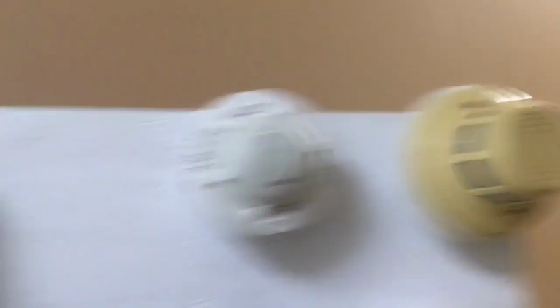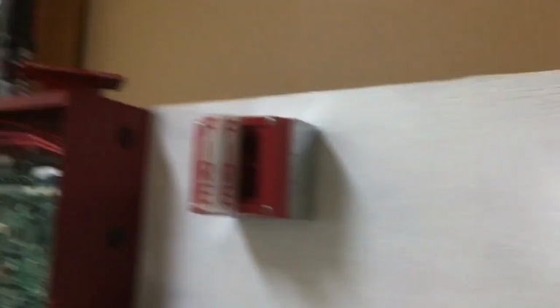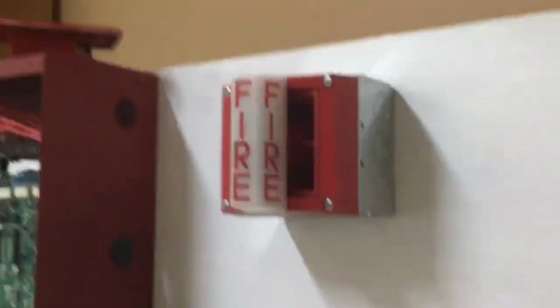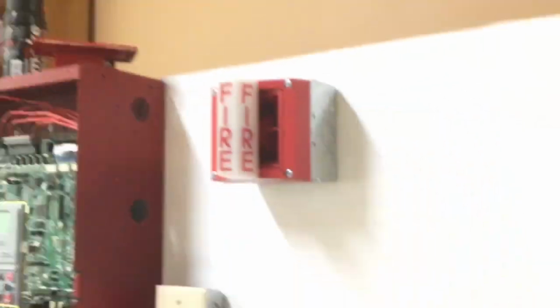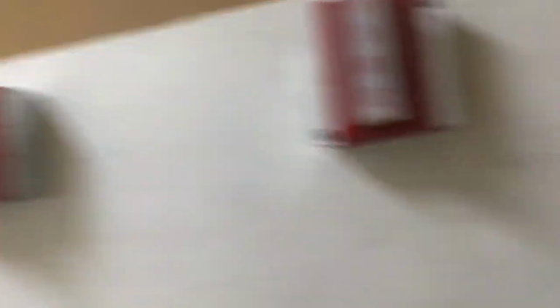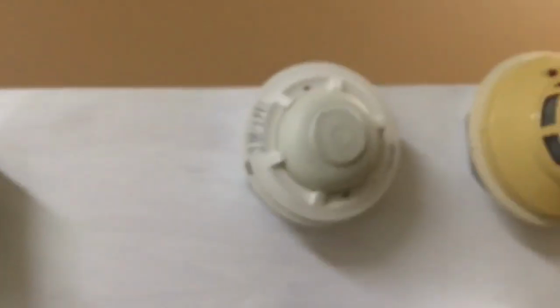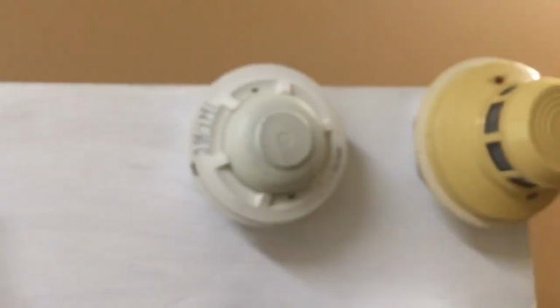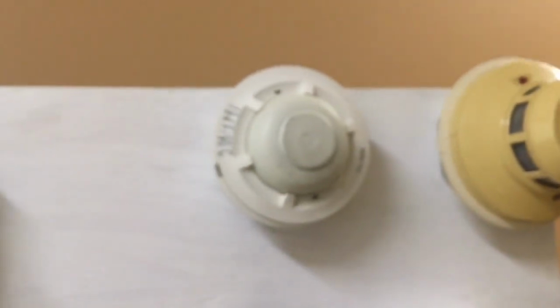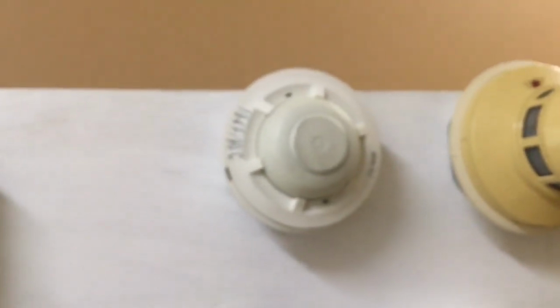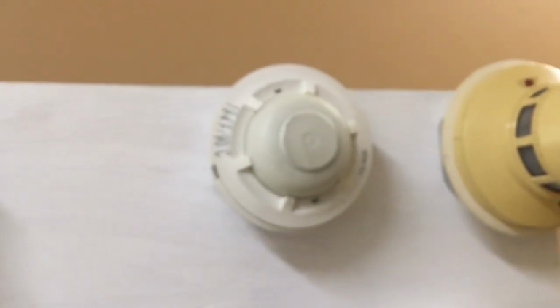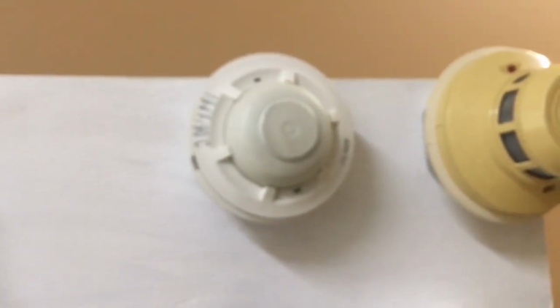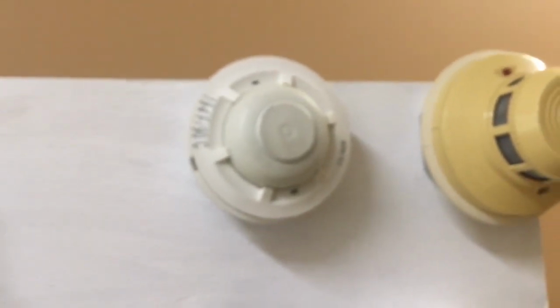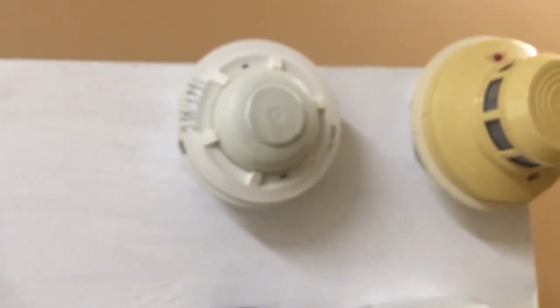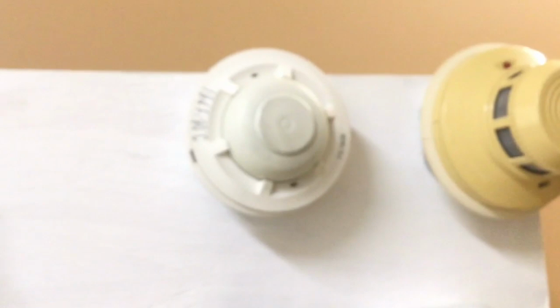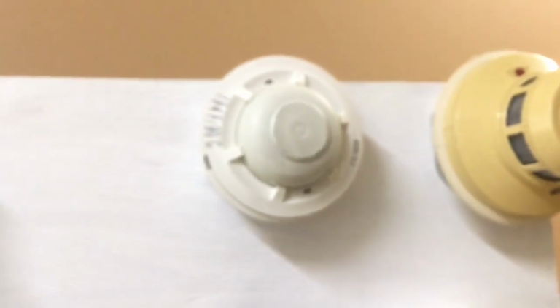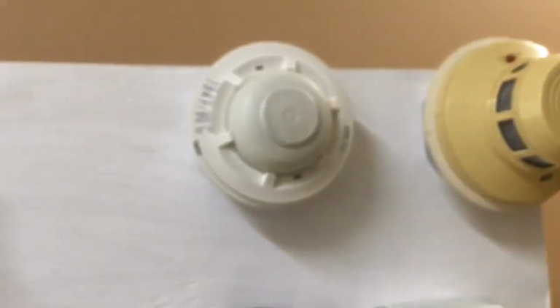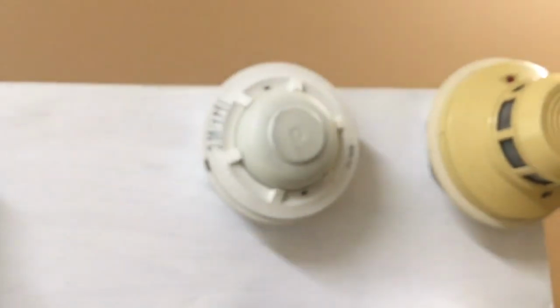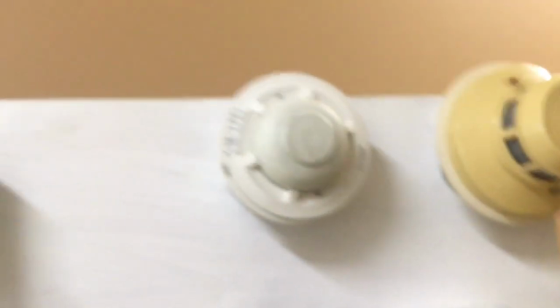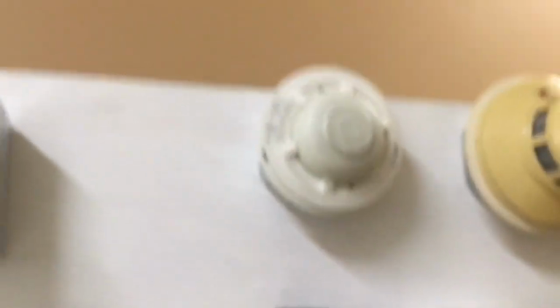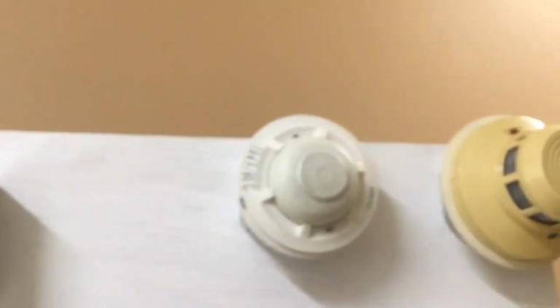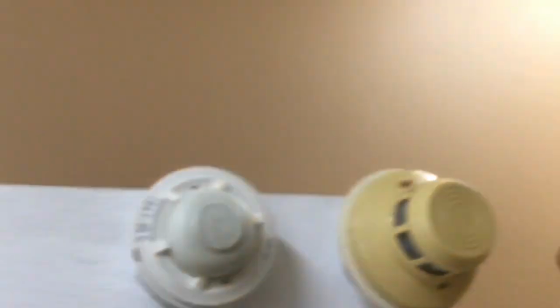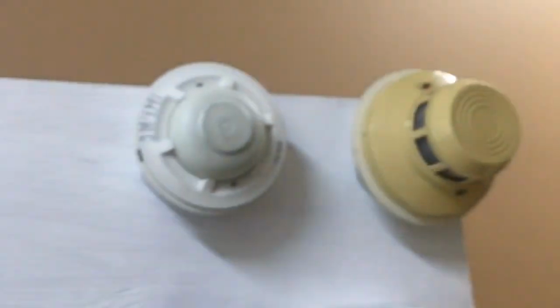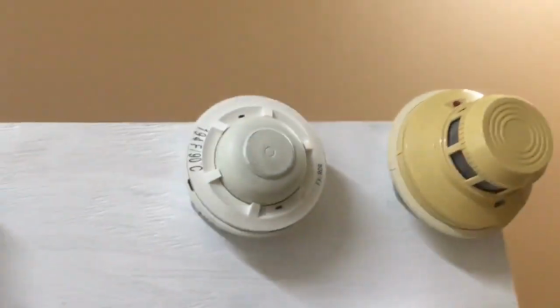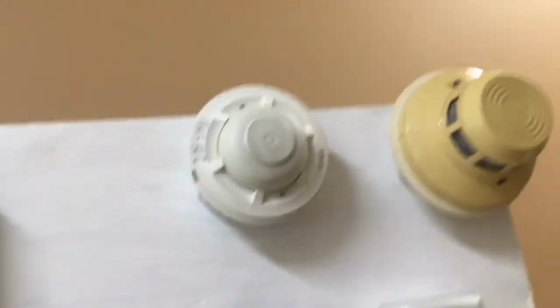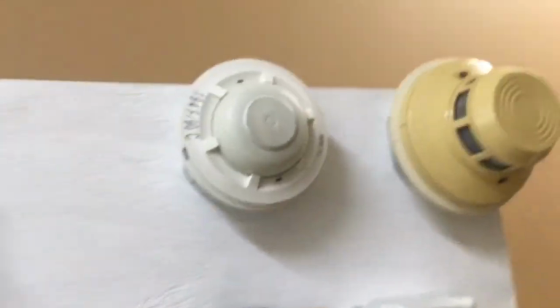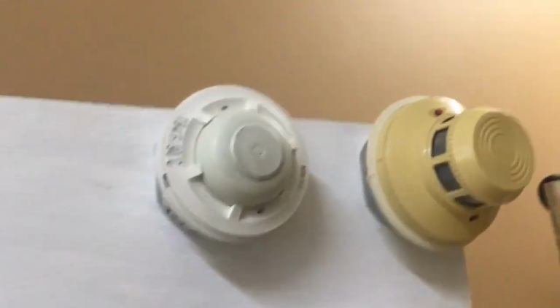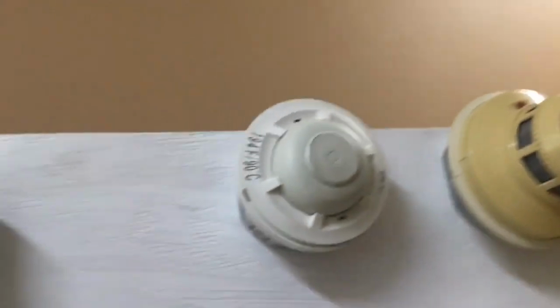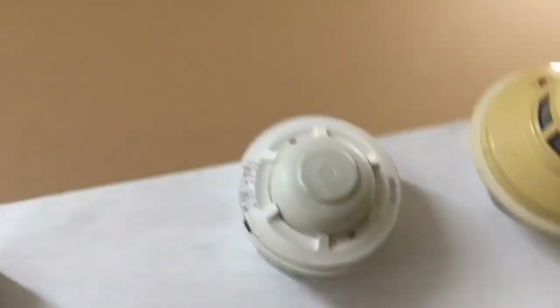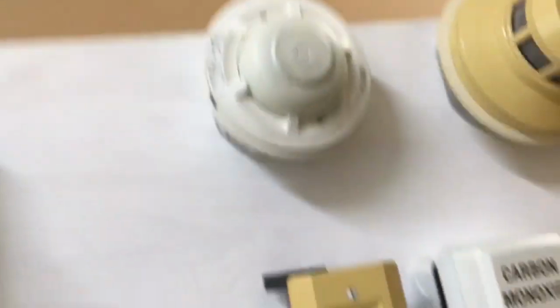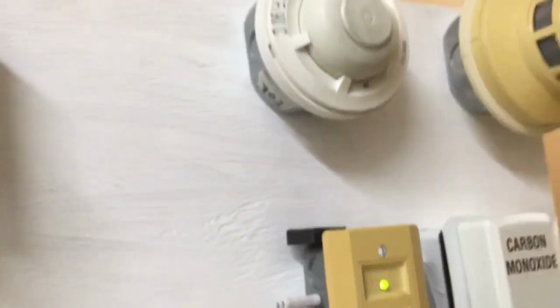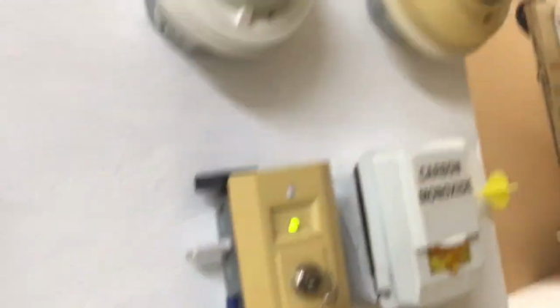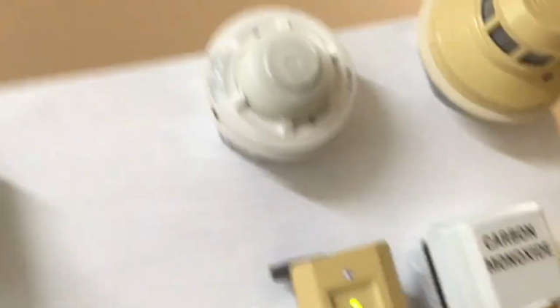Here we have a System Sensor 2400, which is what you would typically see with MASSes. We also have a System Sensor heat detector — it's a Honeywell-branded heat detector. It's not exactly period-correct with this system, but technically it doesn't matter.